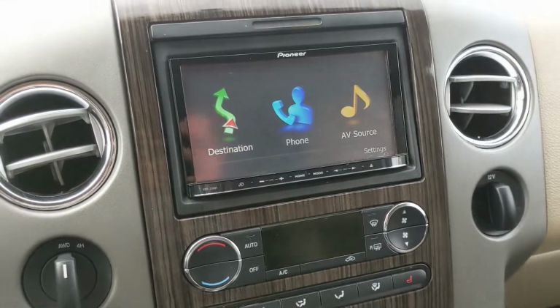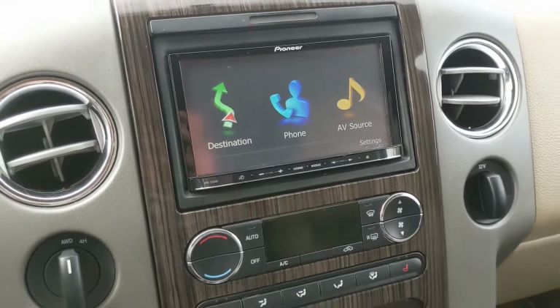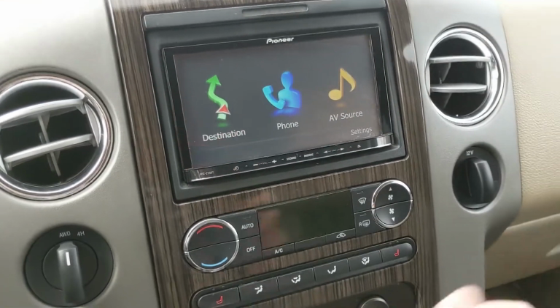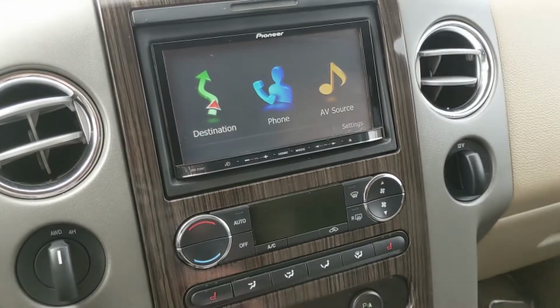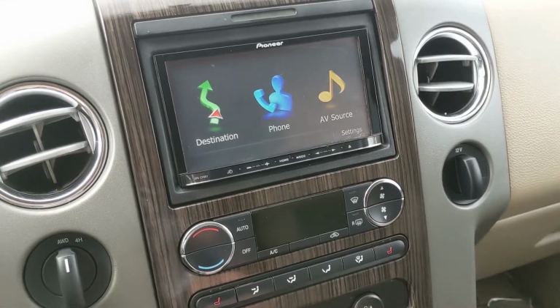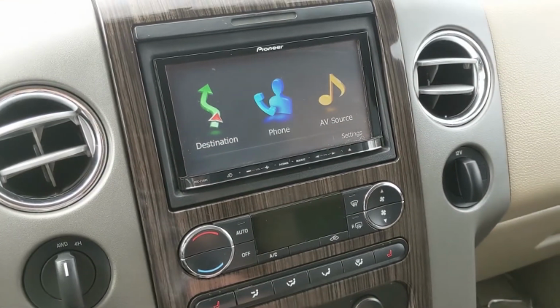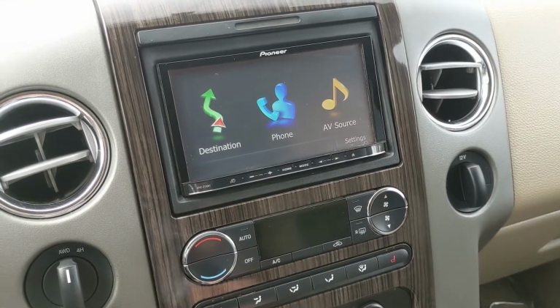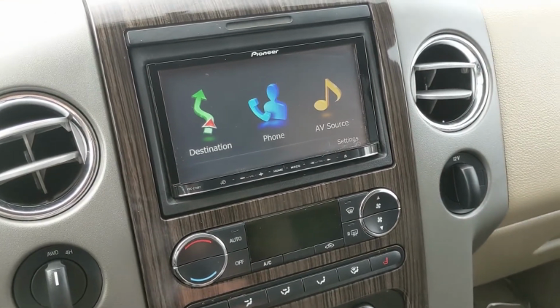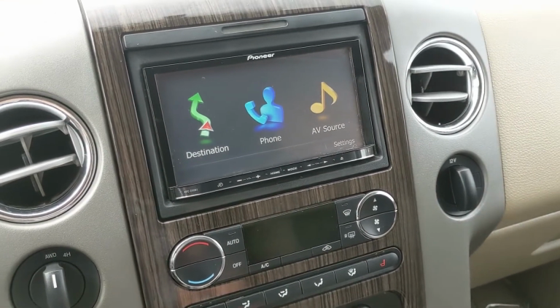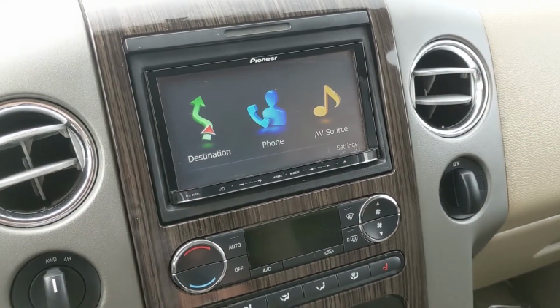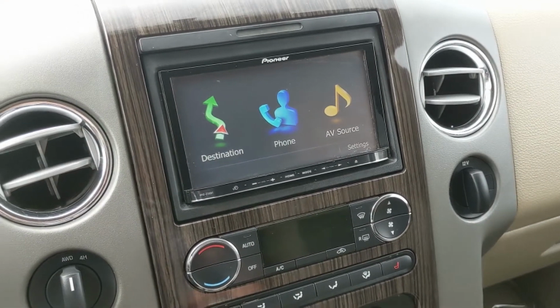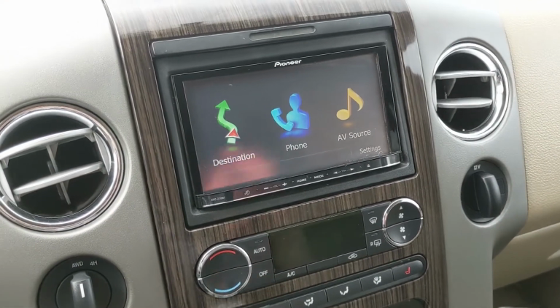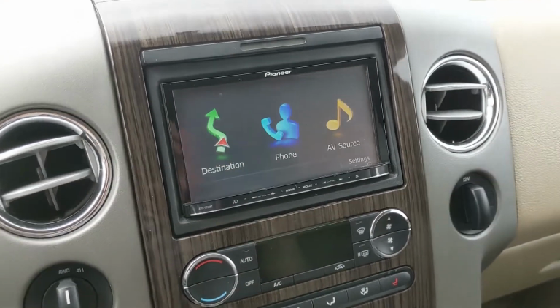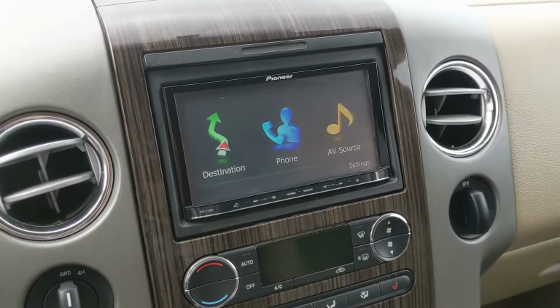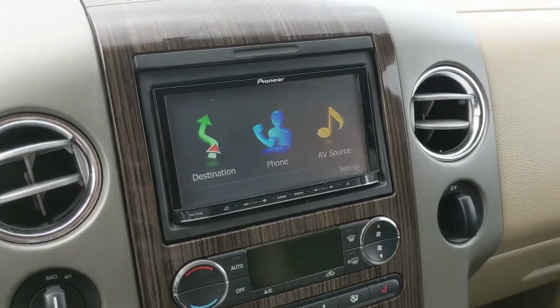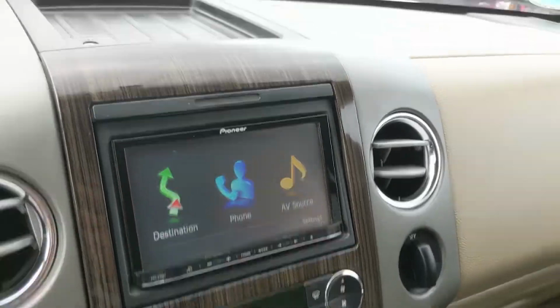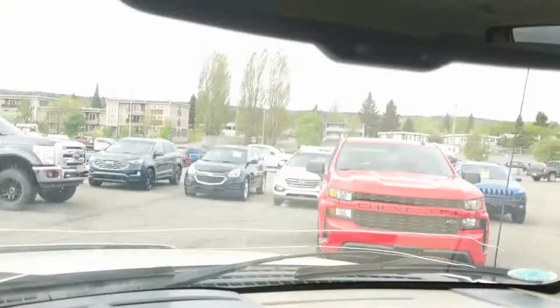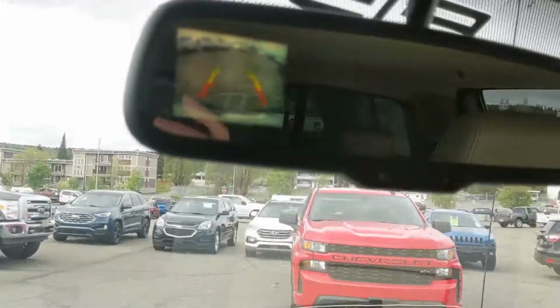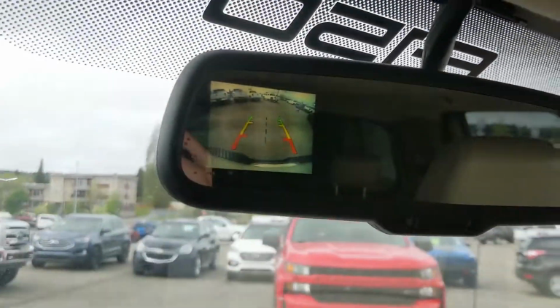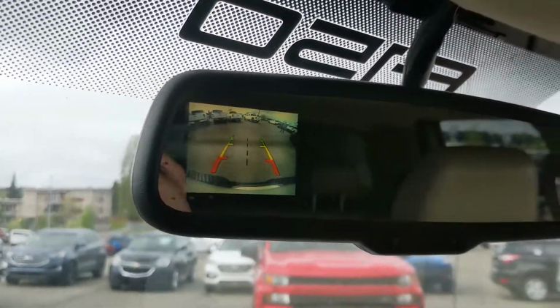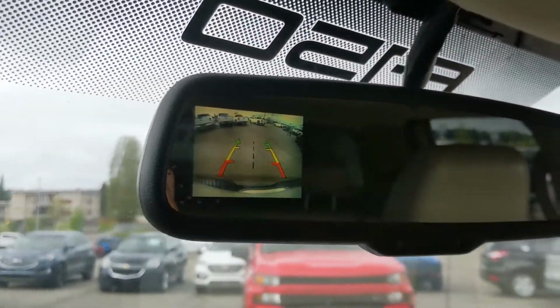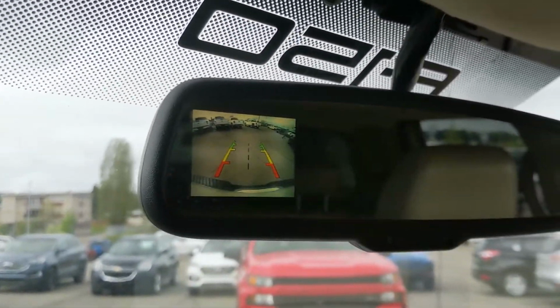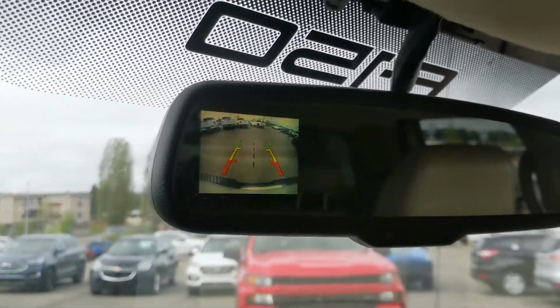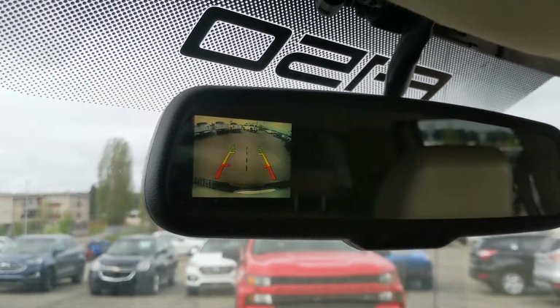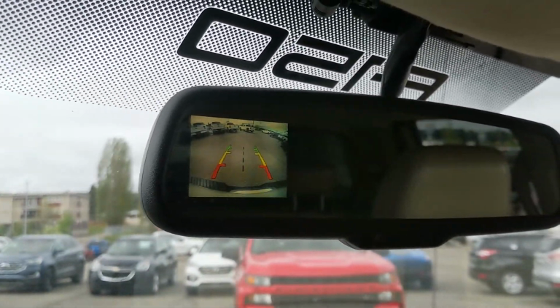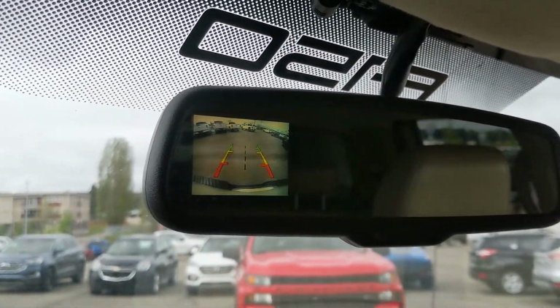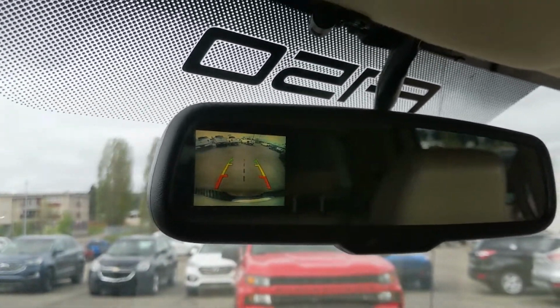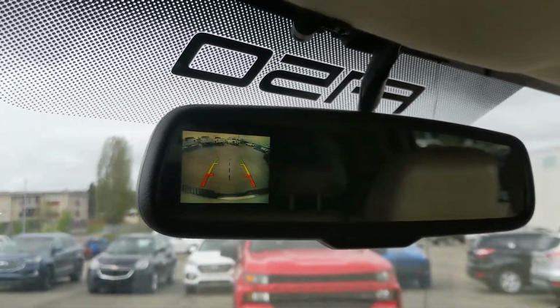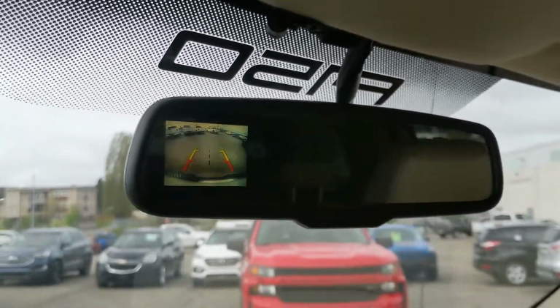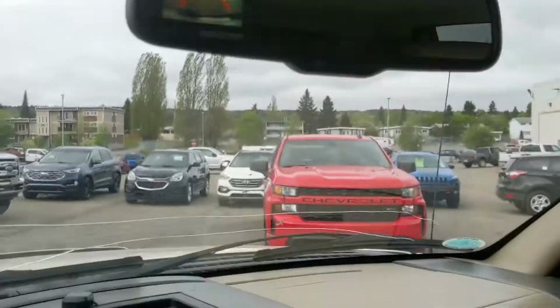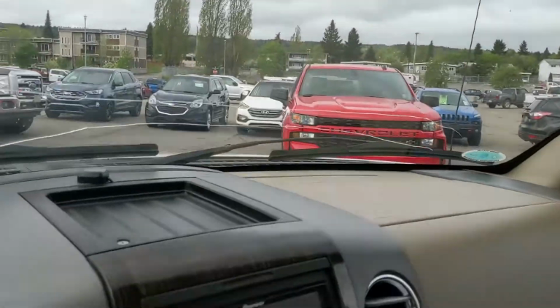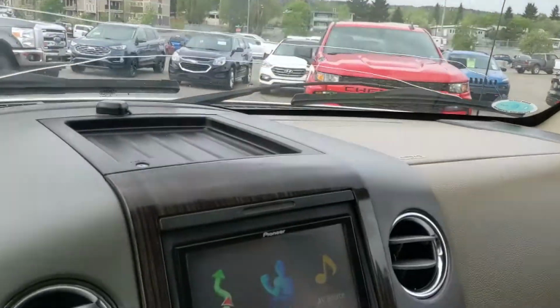Shifting into reverse, you do have a backup camera — not displayed here on the dash, but up in your rearview mirror — so you'll be able to see where you're going and hopefully avoid hitting anything.